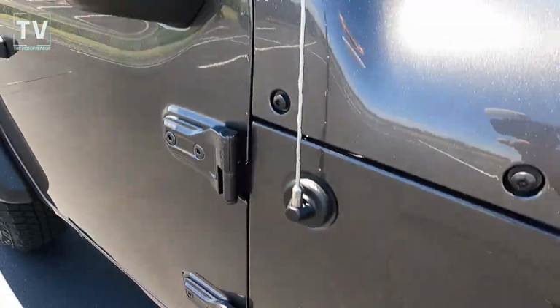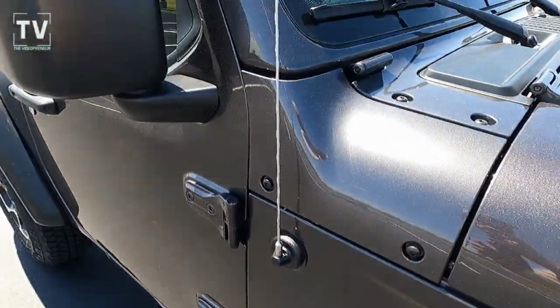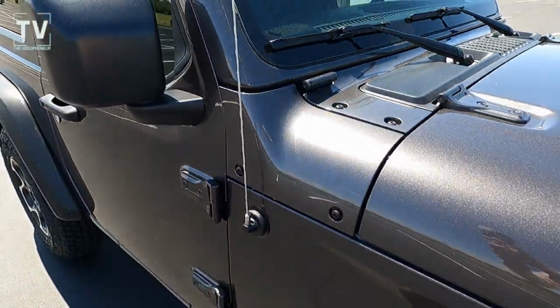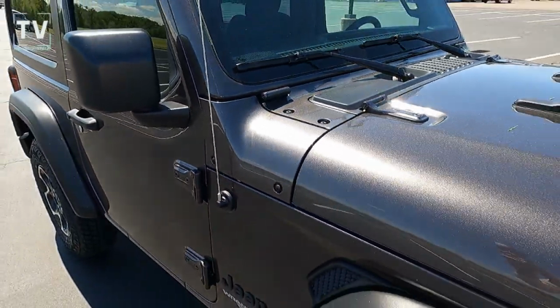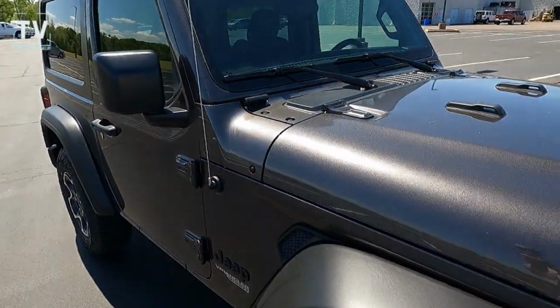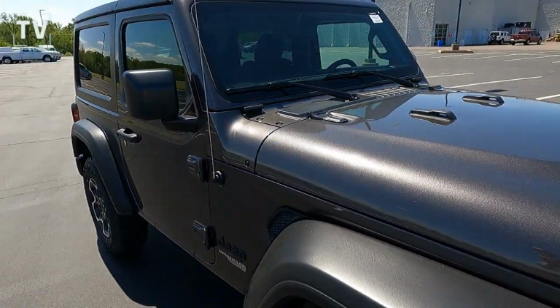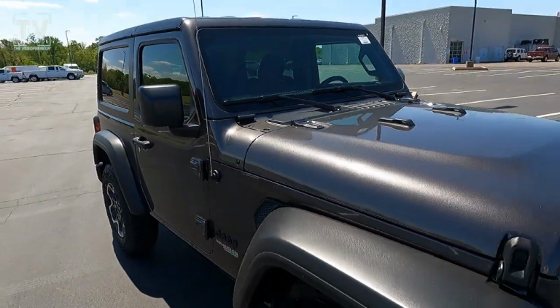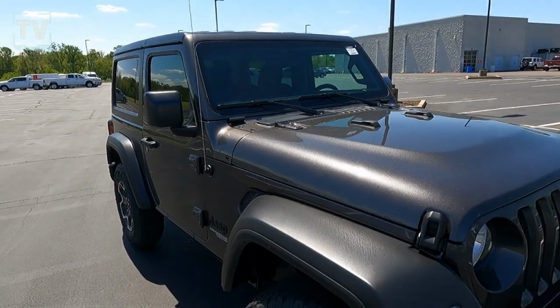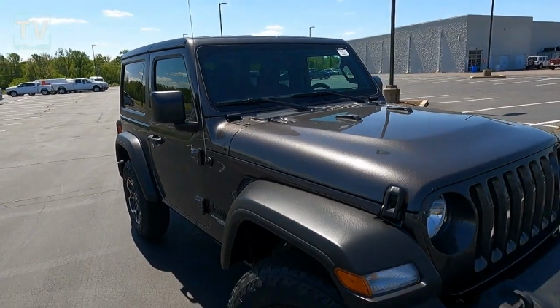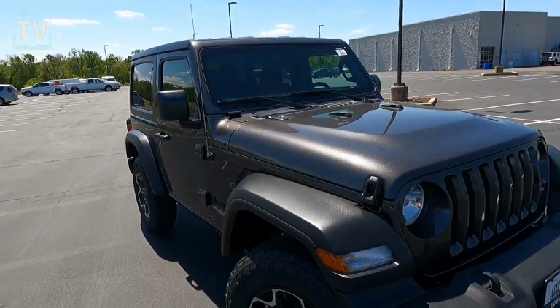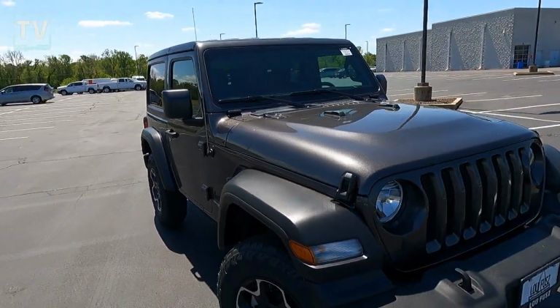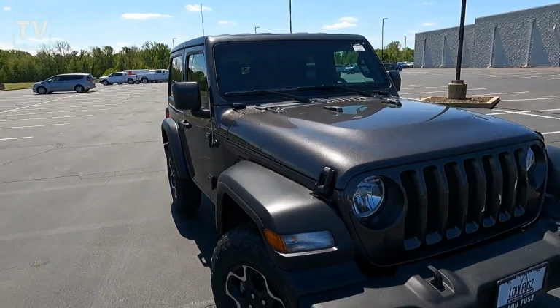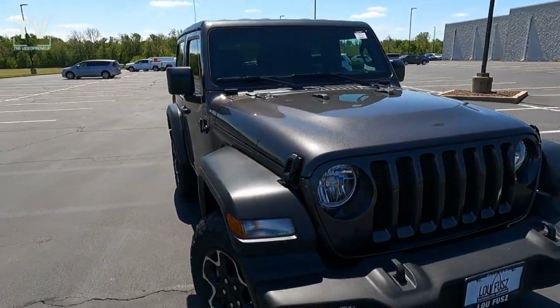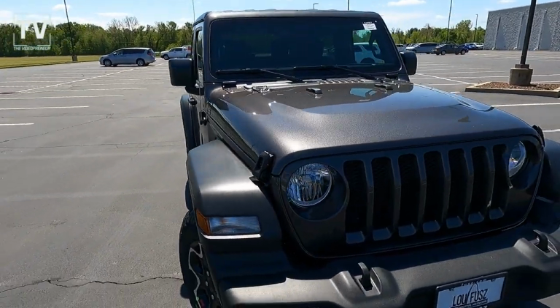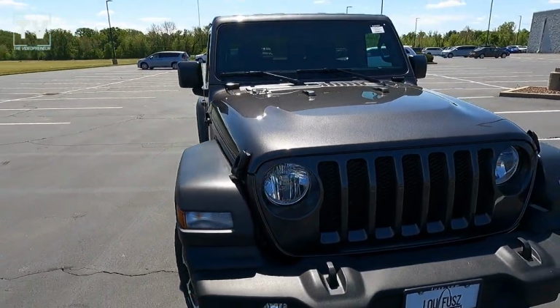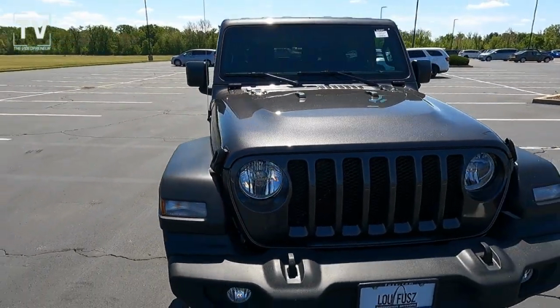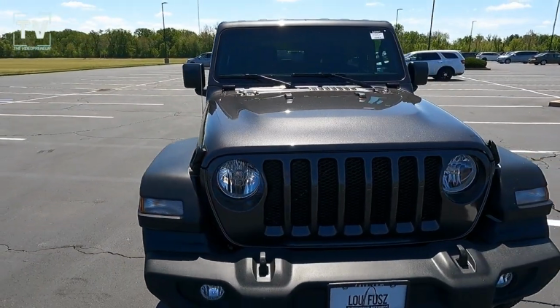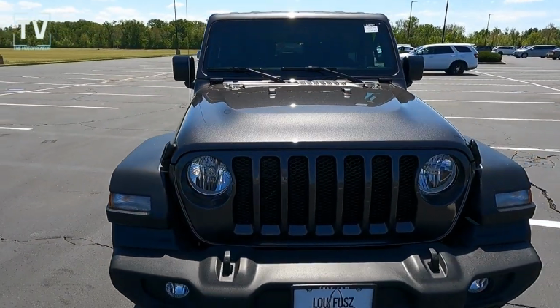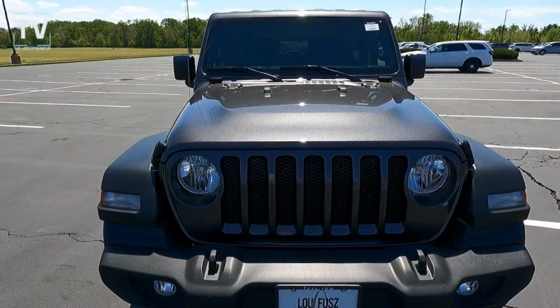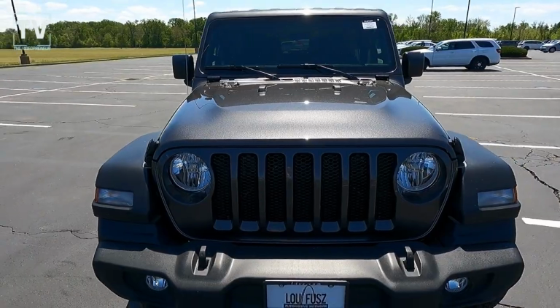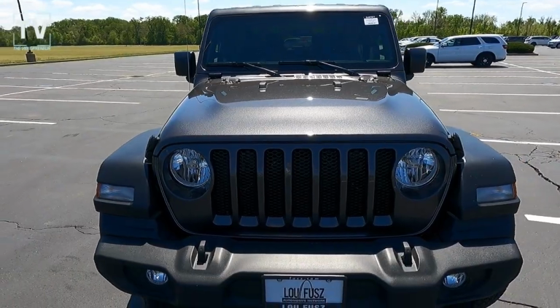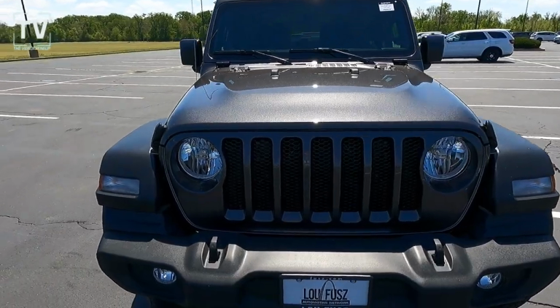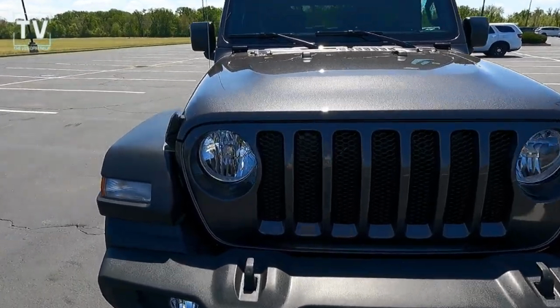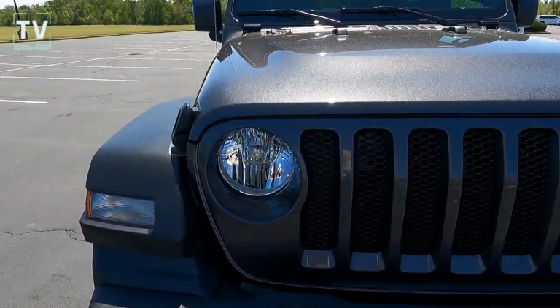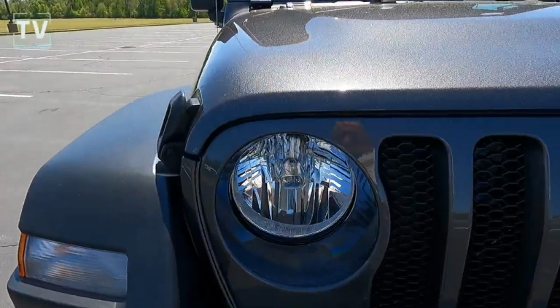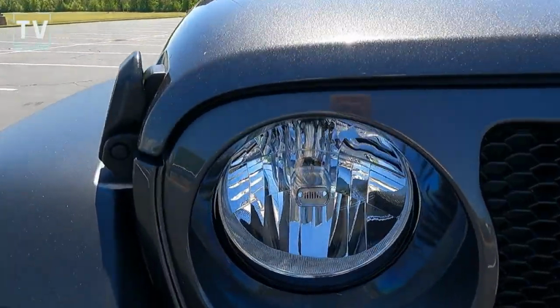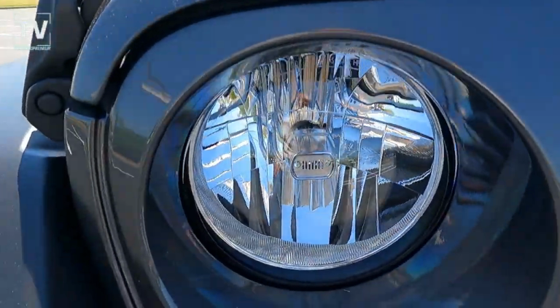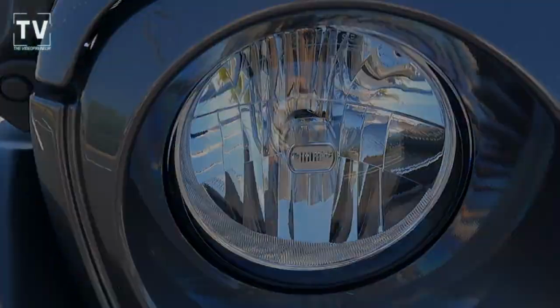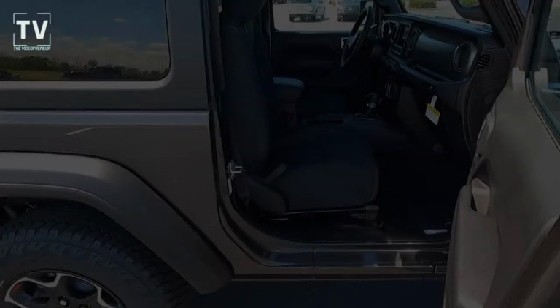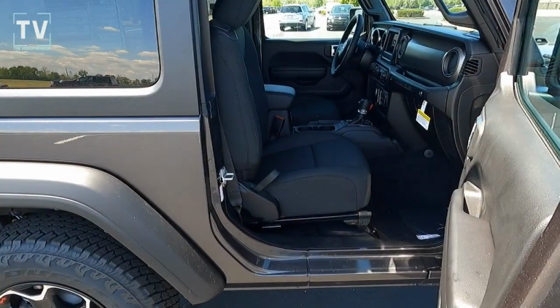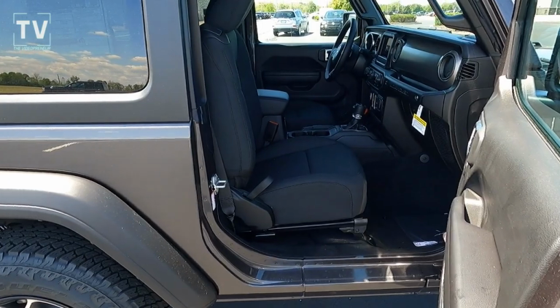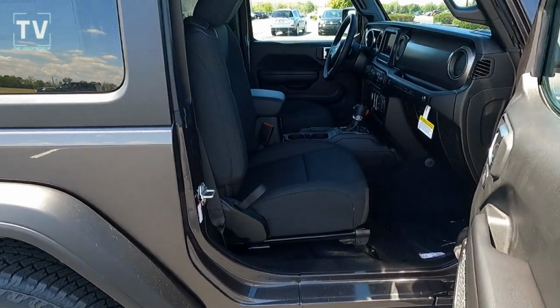There's your Jeep badging as well as your Wrangler Sport badging. Removable antenna — should you go off-roading, I'm going to turn the radio off to protect your paint from getting whacked by the antenna. Here's your headlight with the iconic Jeep grille.